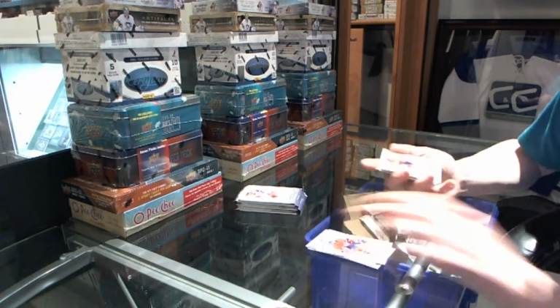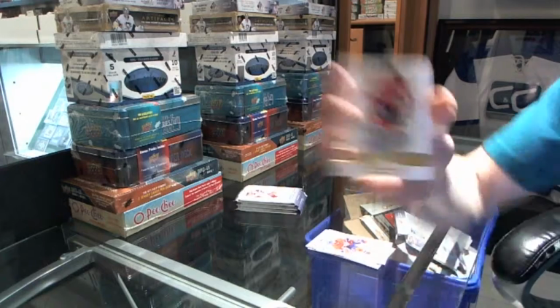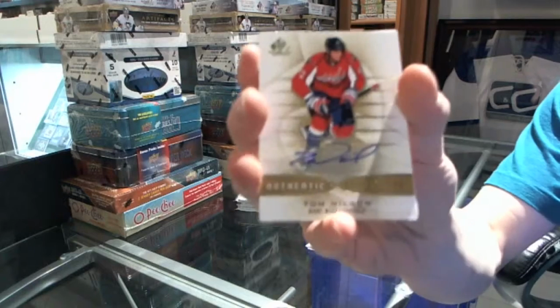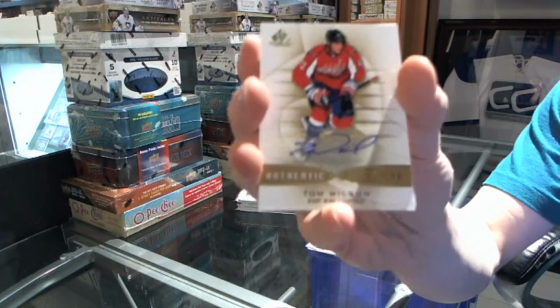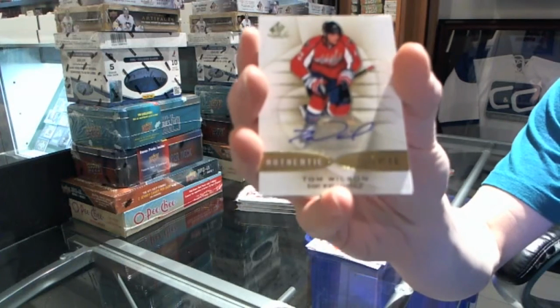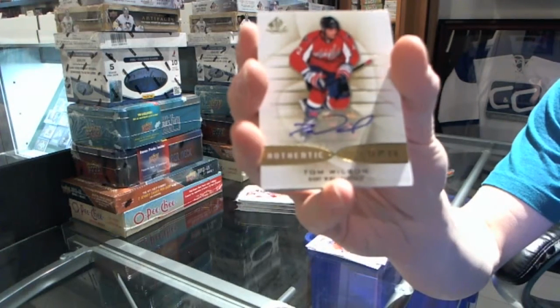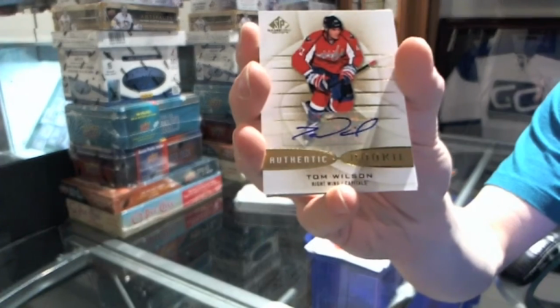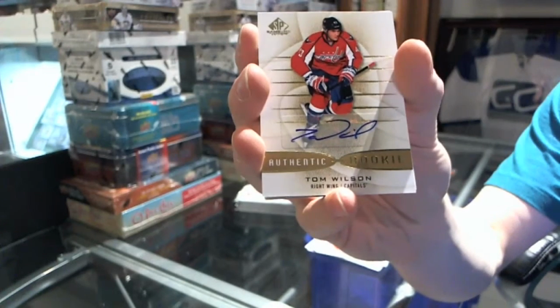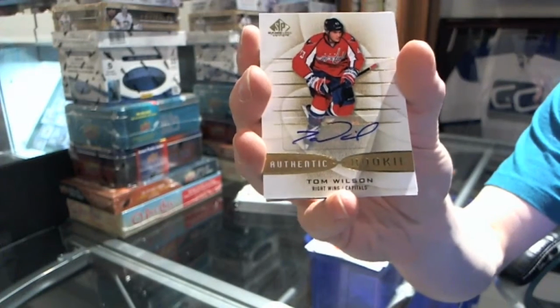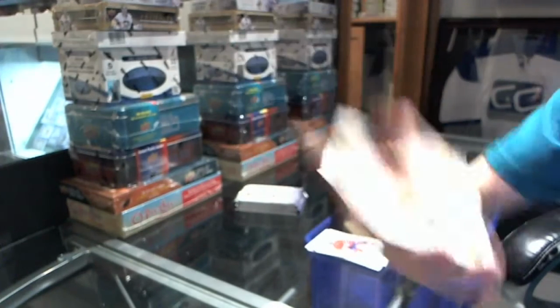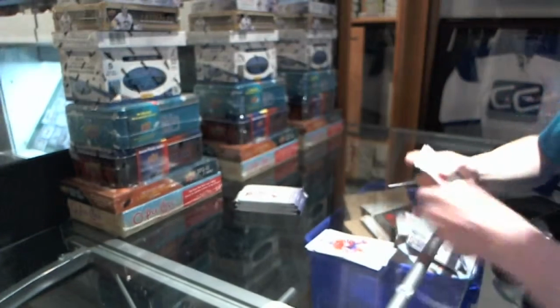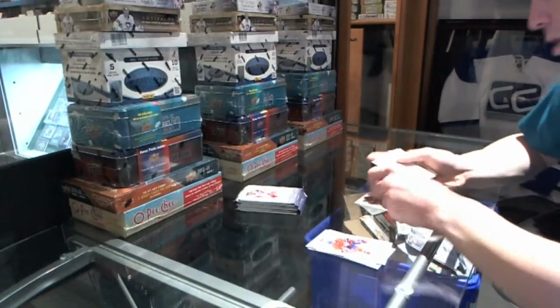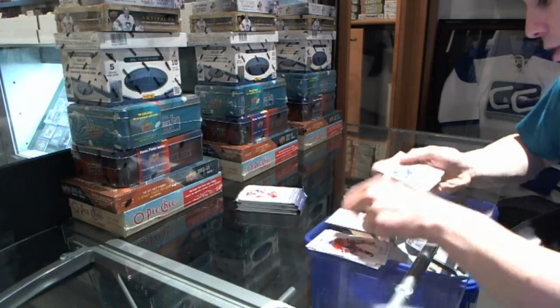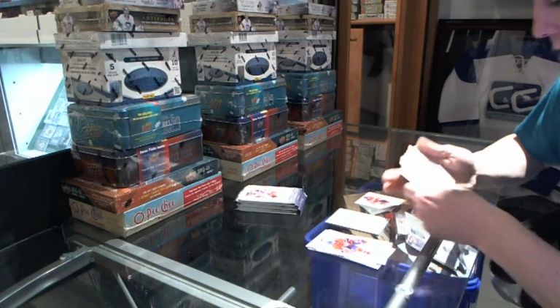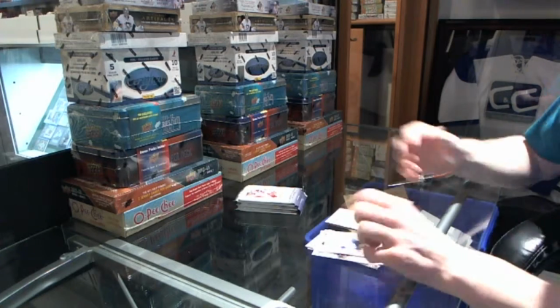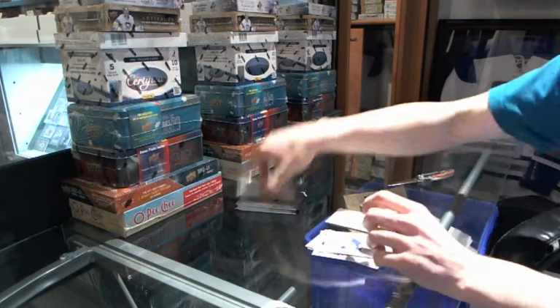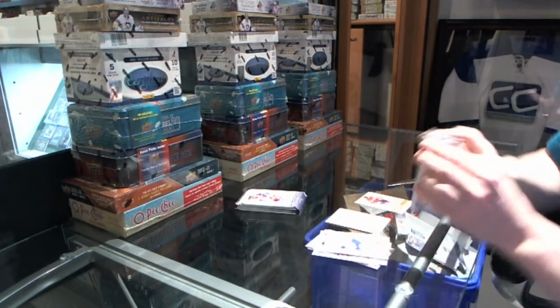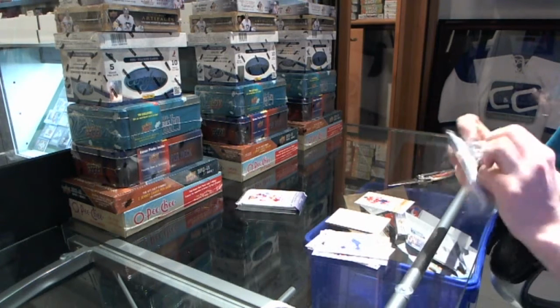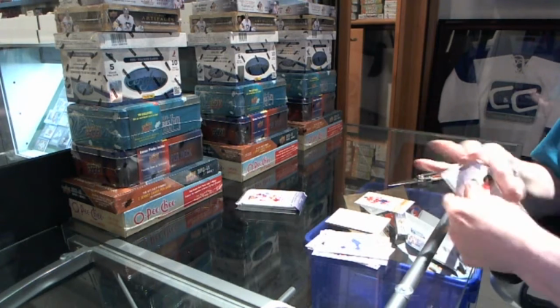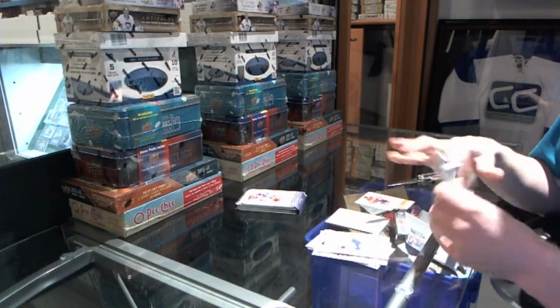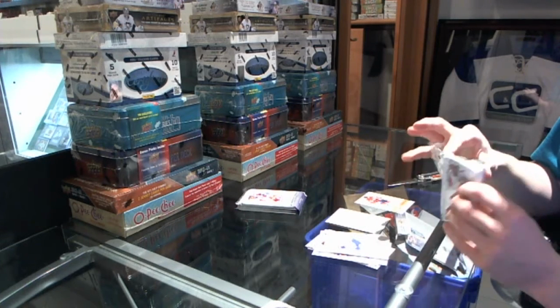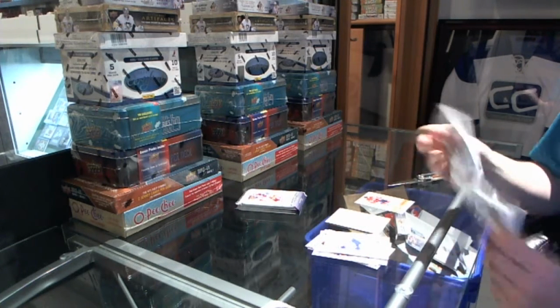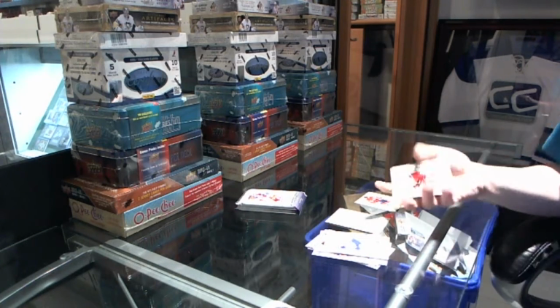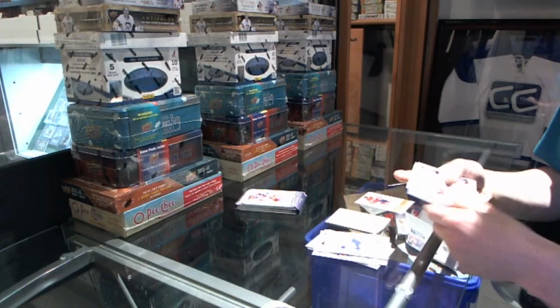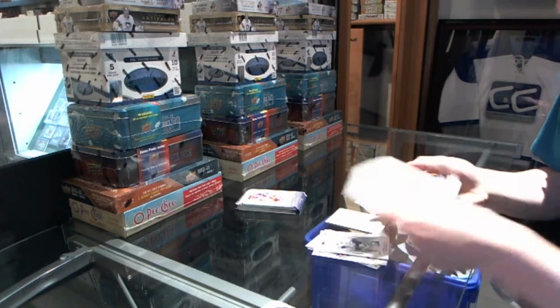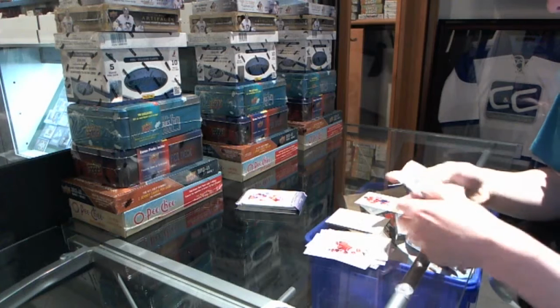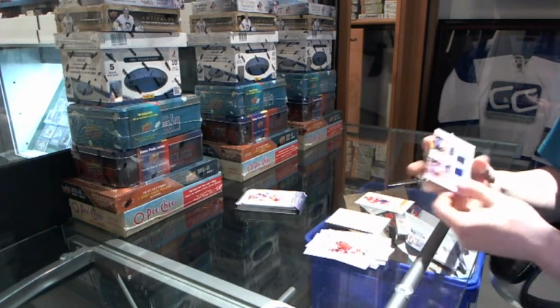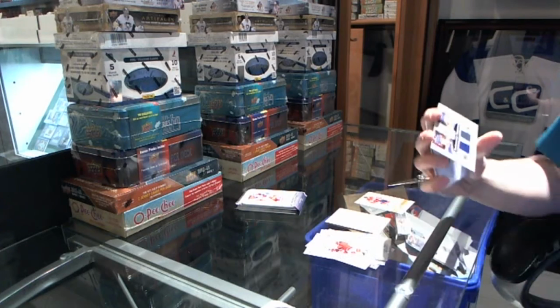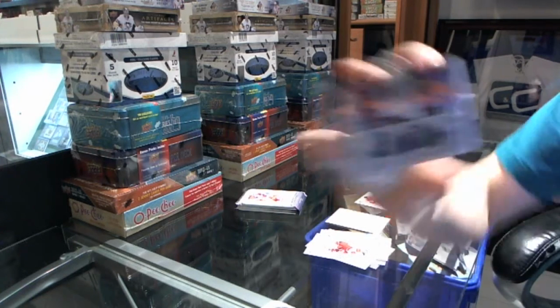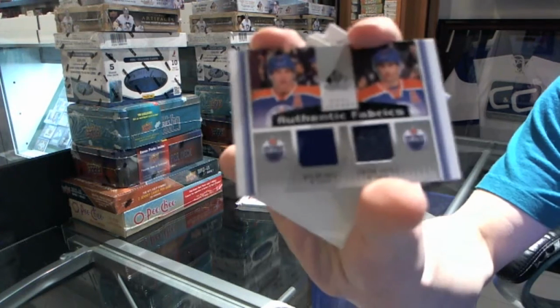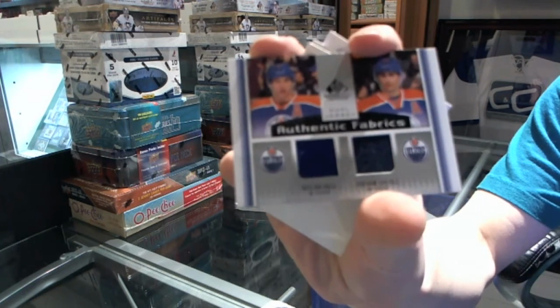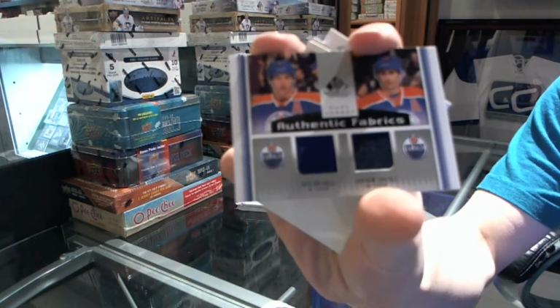Rookie autograph — Tom Wilson. We've got an Authentic Fabrics Duel of Taylor Hall and Jordan Eberle.